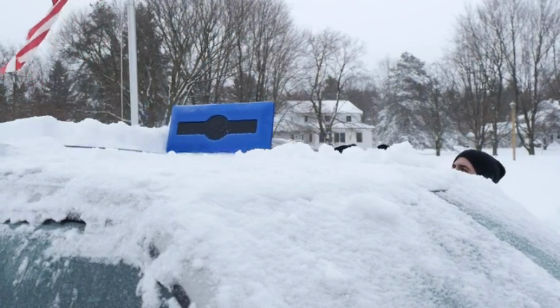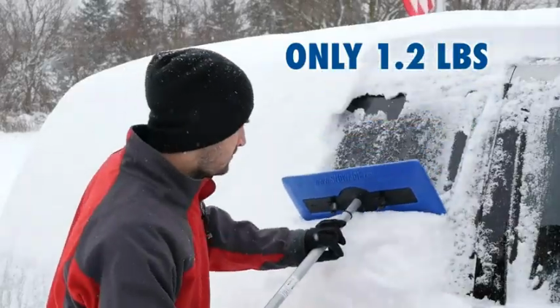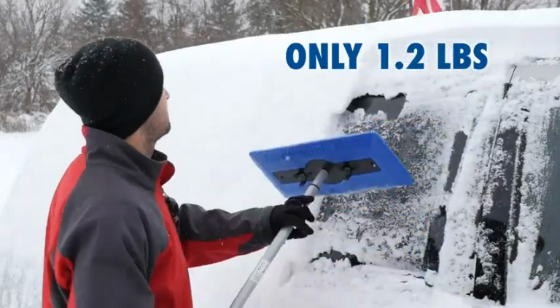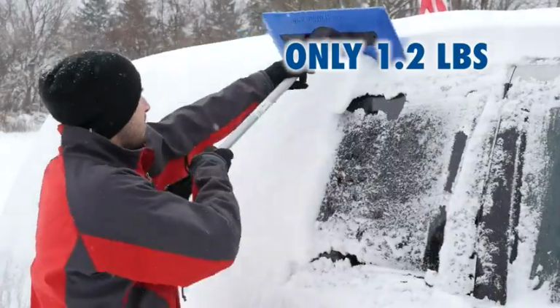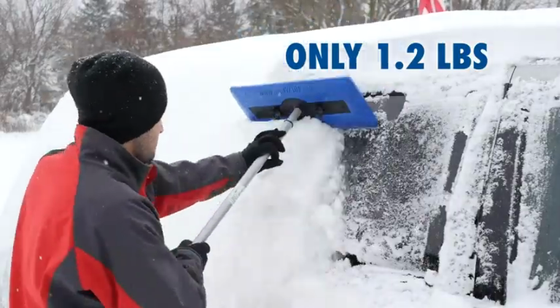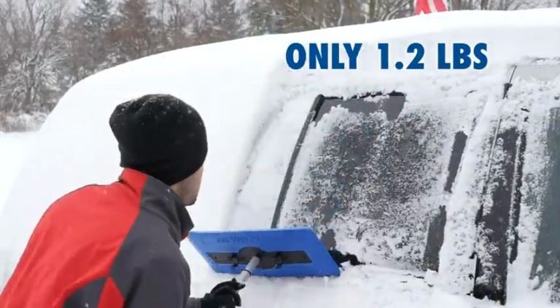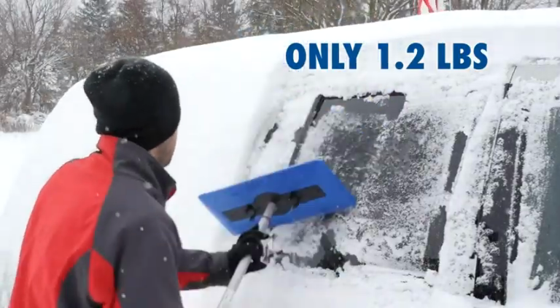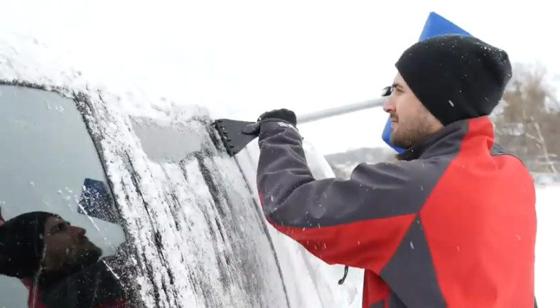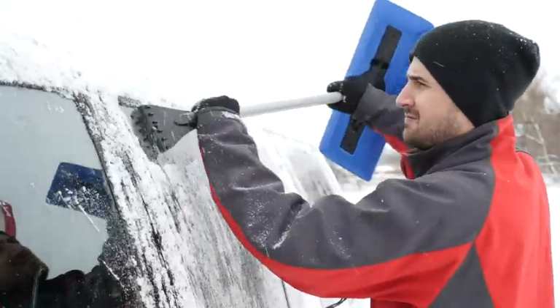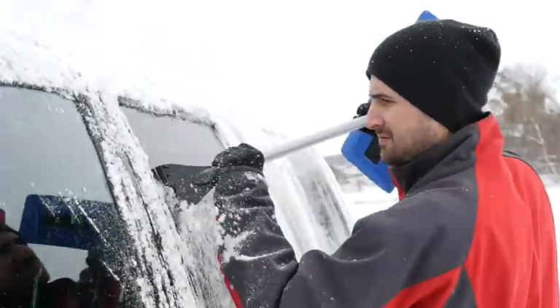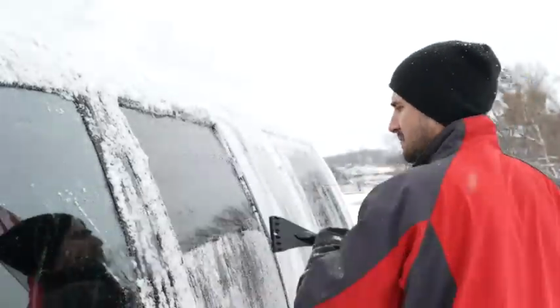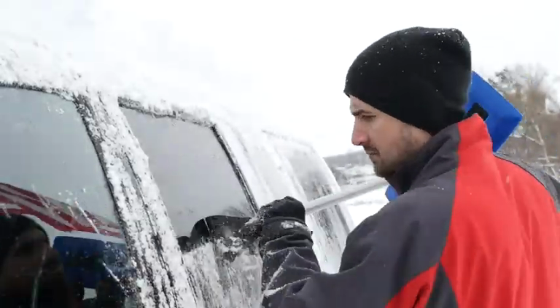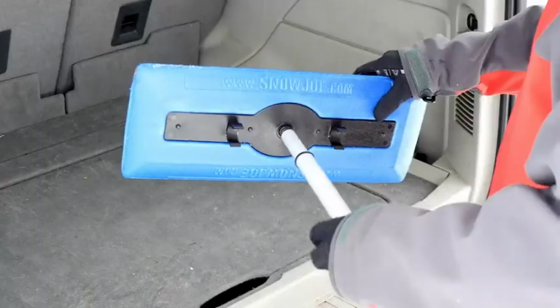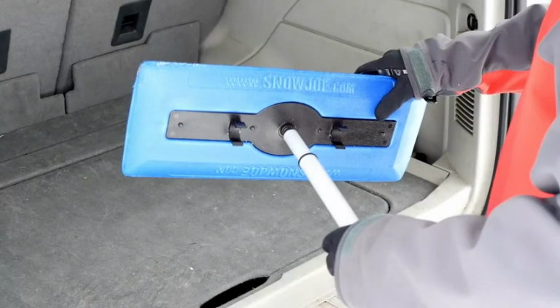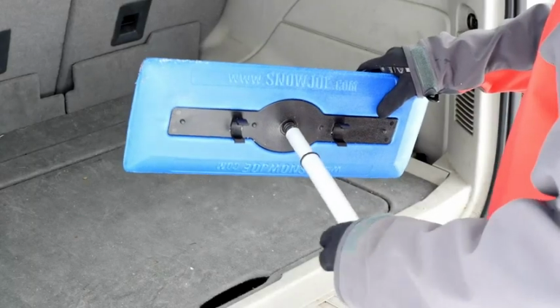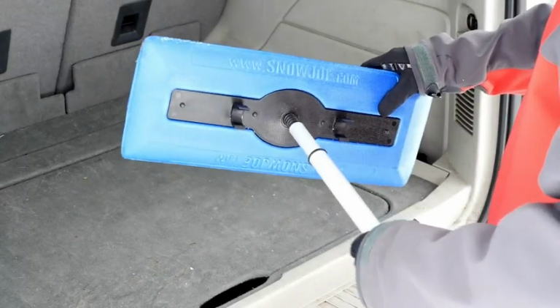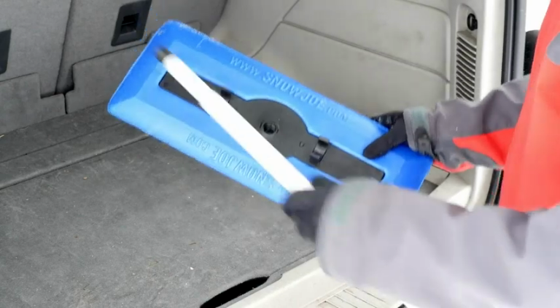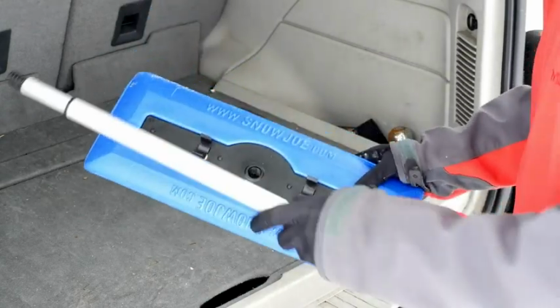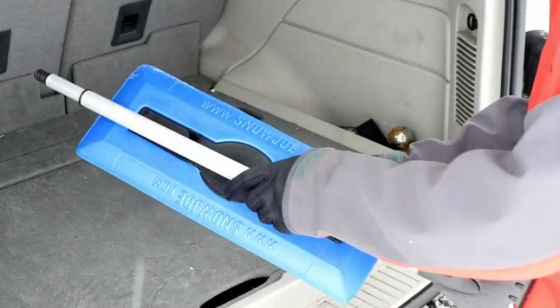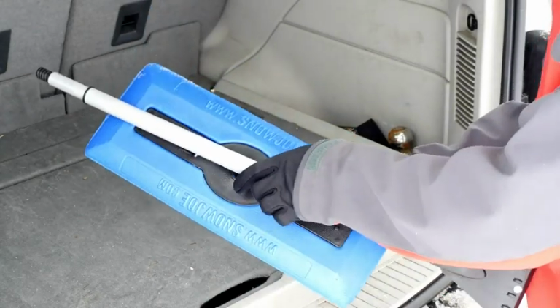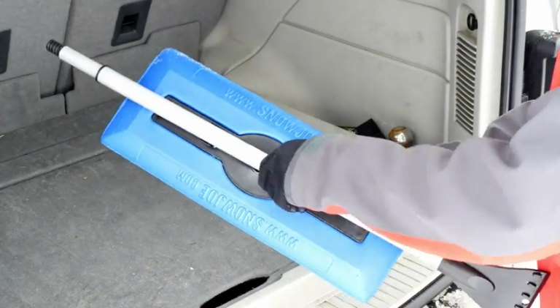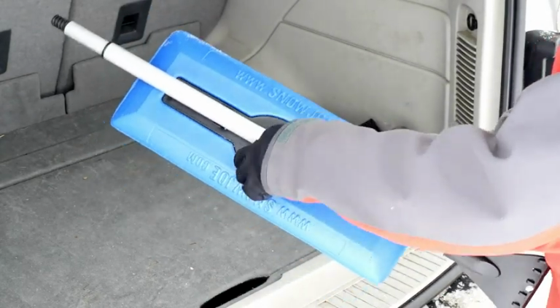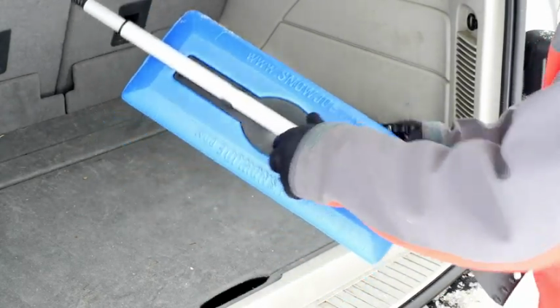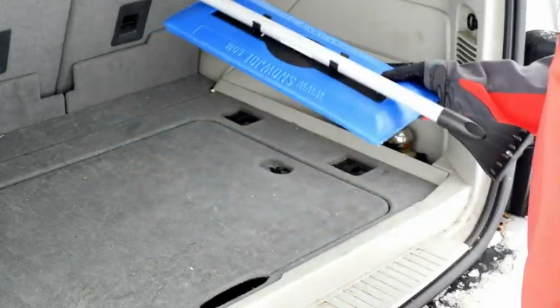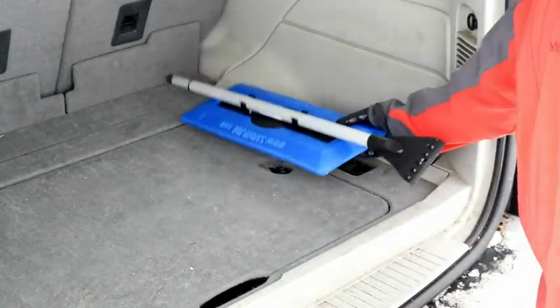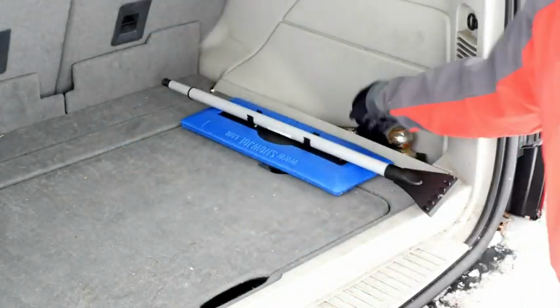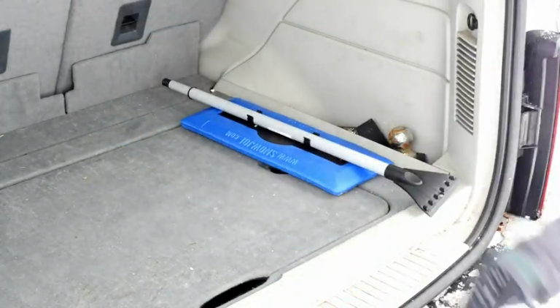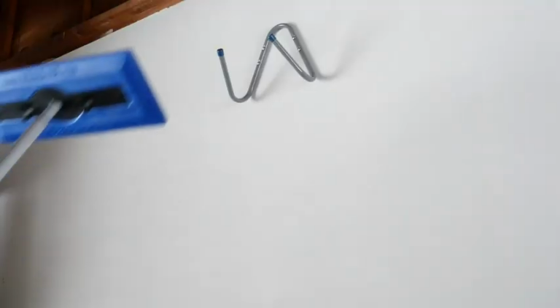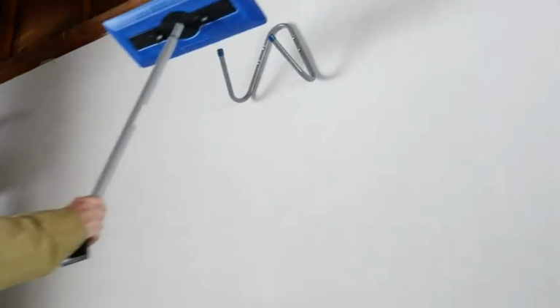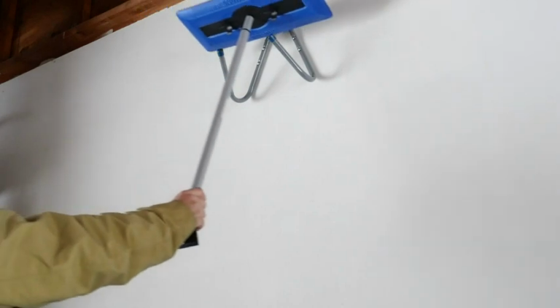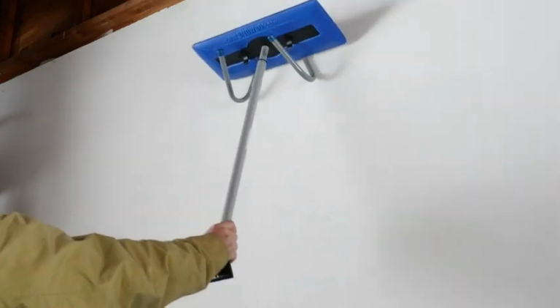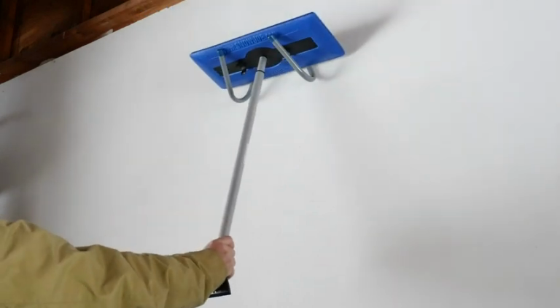Weighing only 1.2 pounds, the Snow Joe Snow Broom is easy to handle and even easier to store. Designed with a built-in bracket holder, it fits easily inside your car or hangs neatly in your garage.